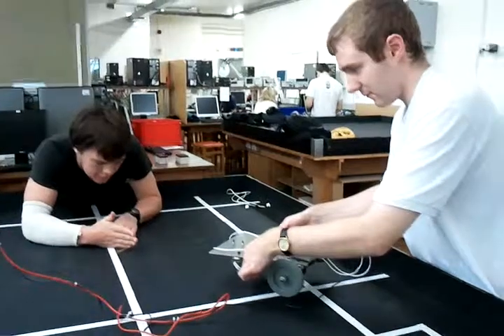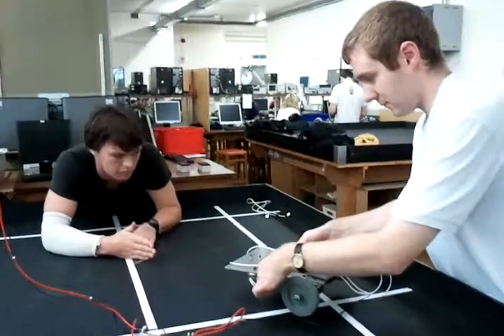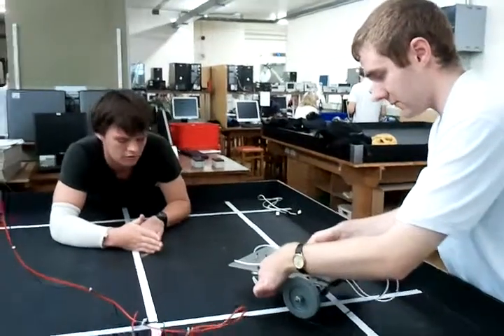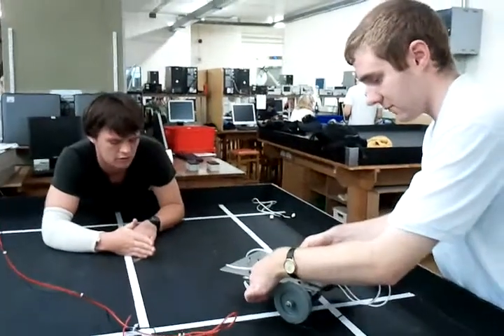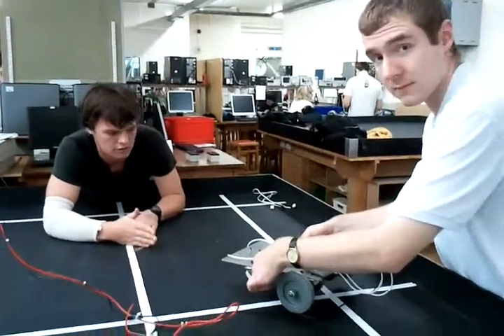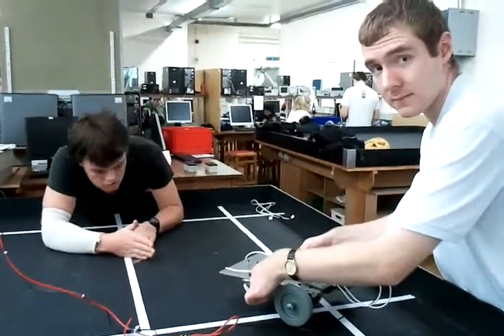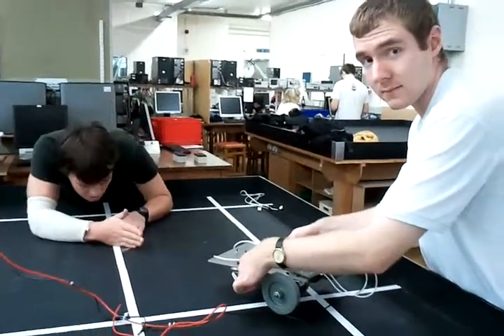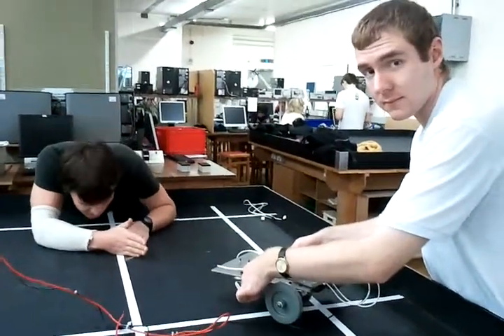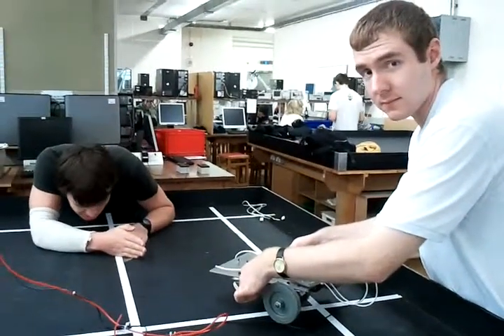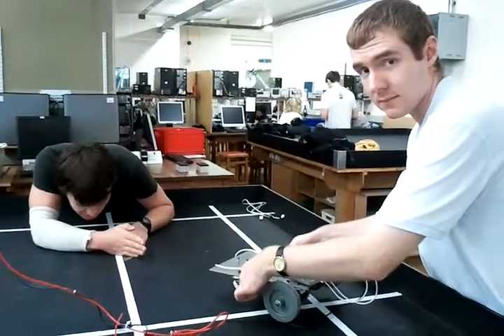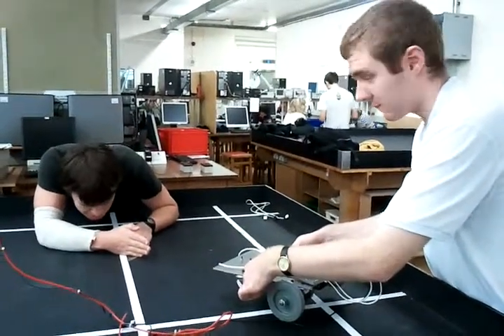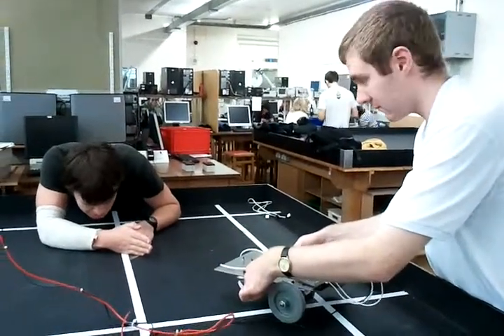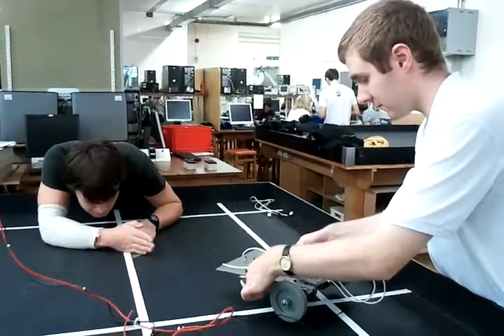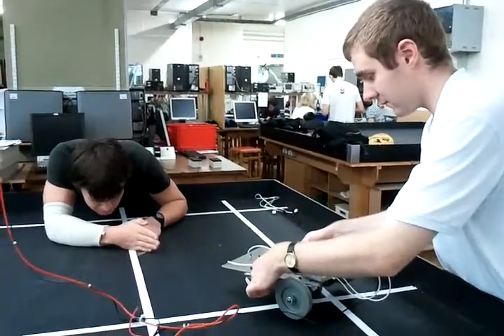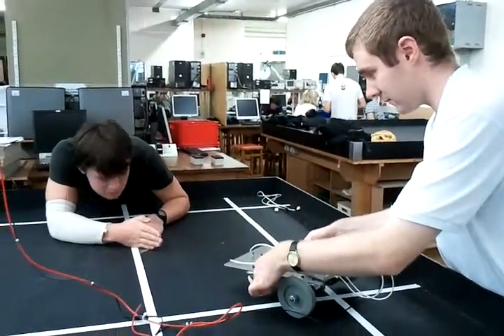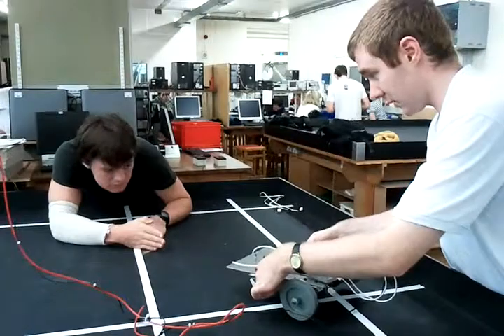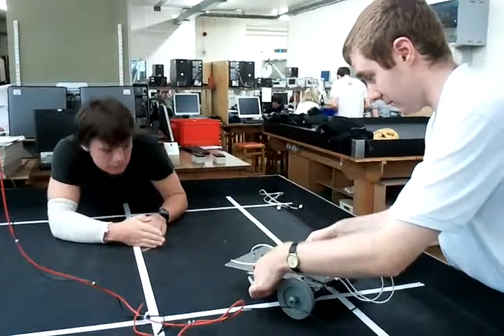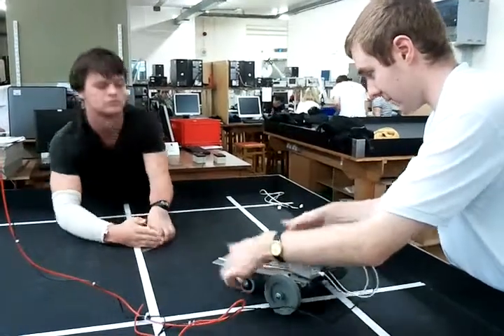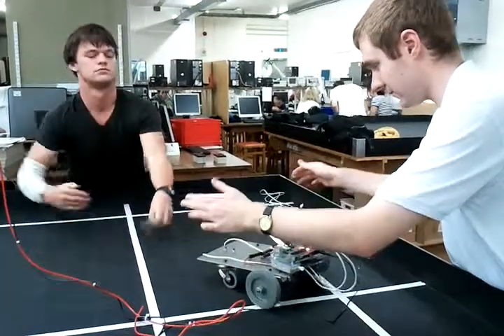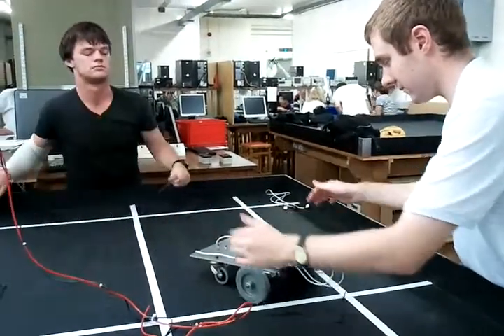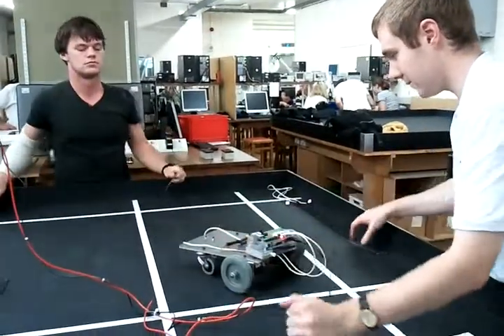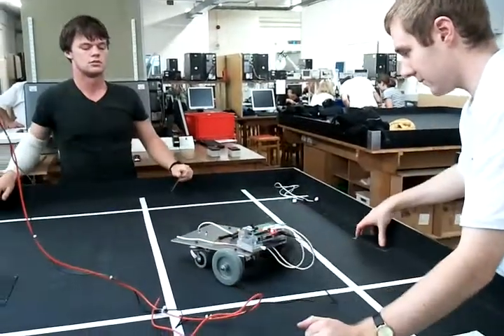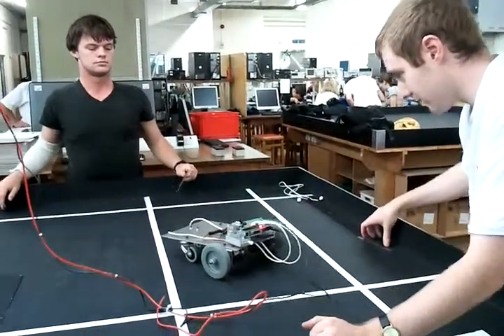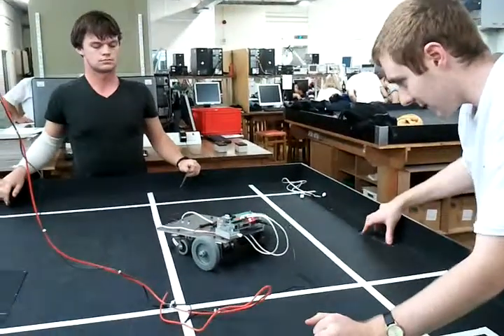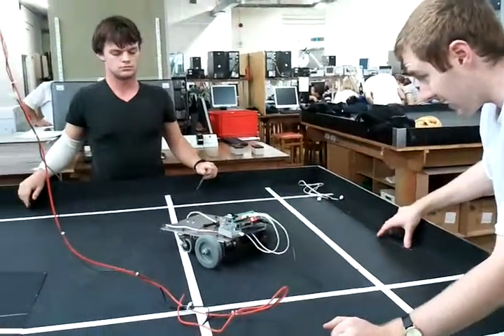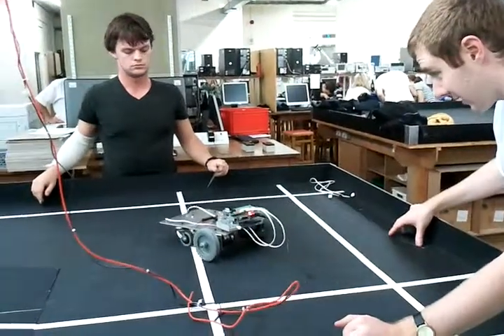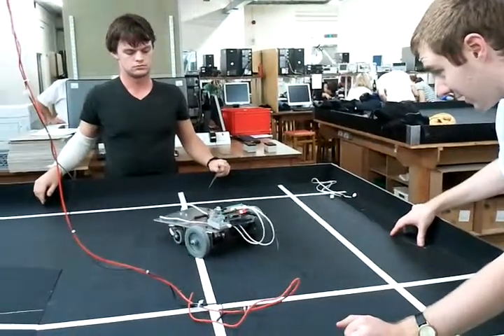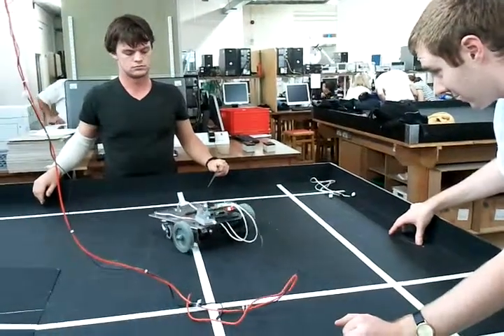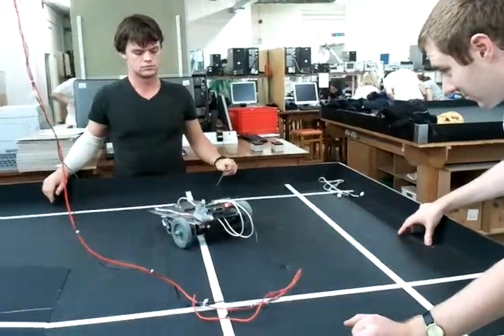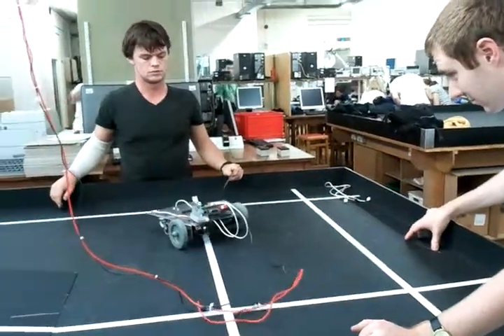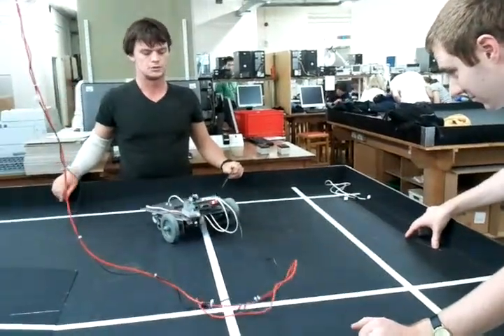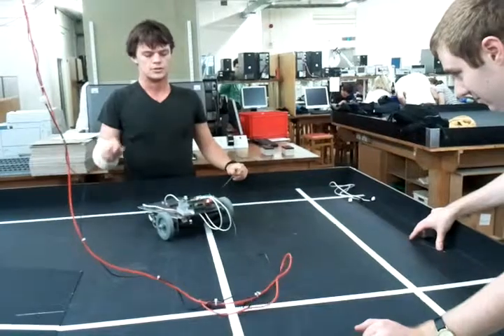Okay, so this is a test at 45 degrees. Let's see if it catches it. Go. It caught it earlier. In it! Oh, well.